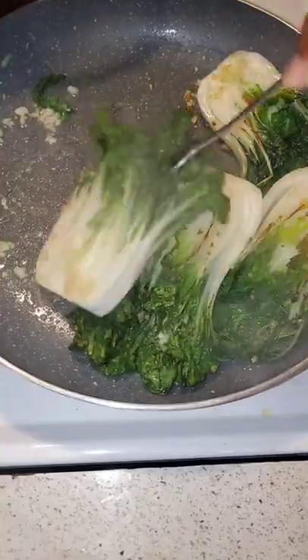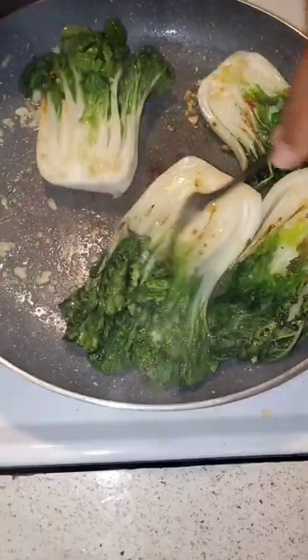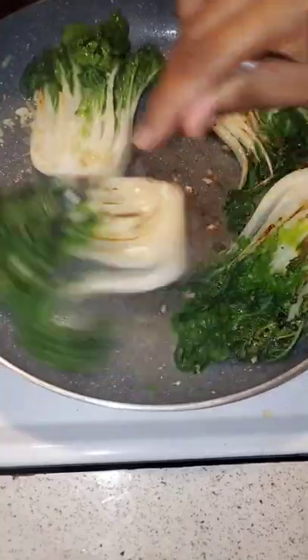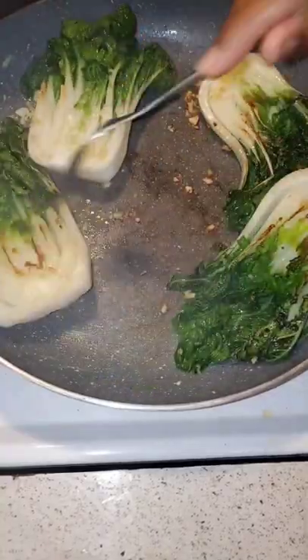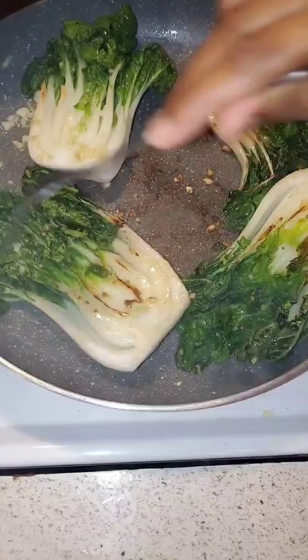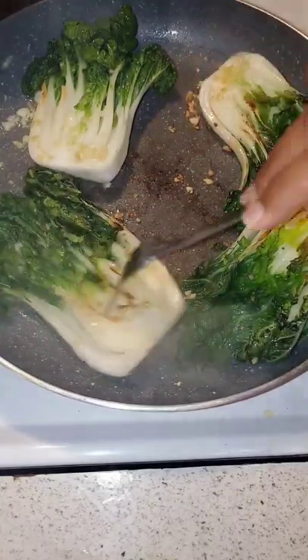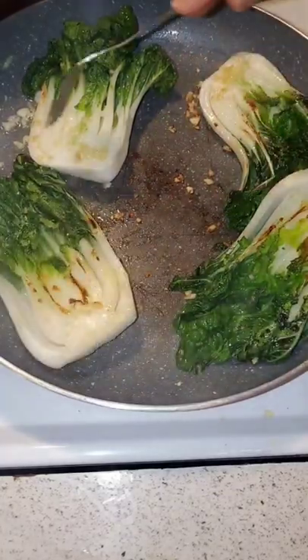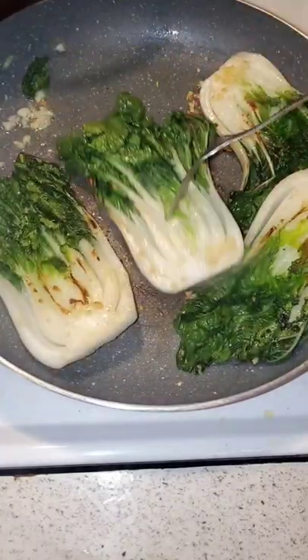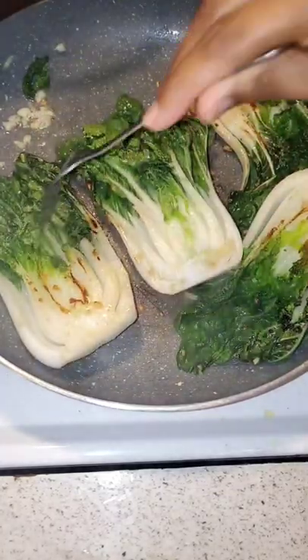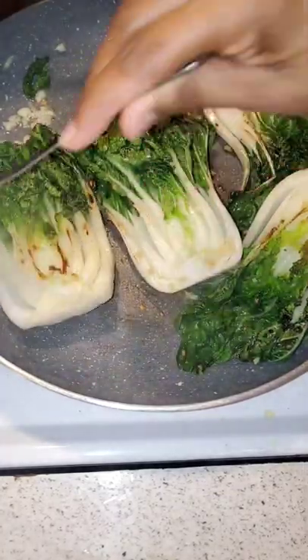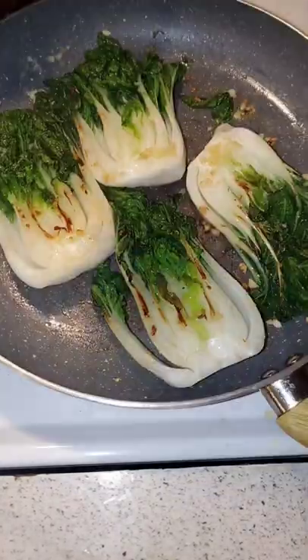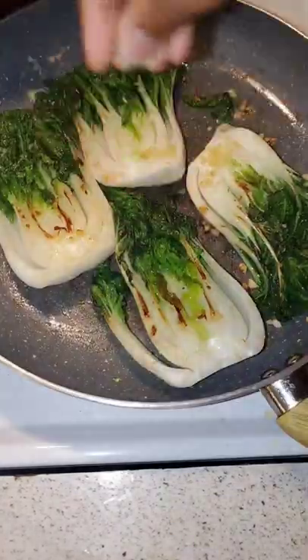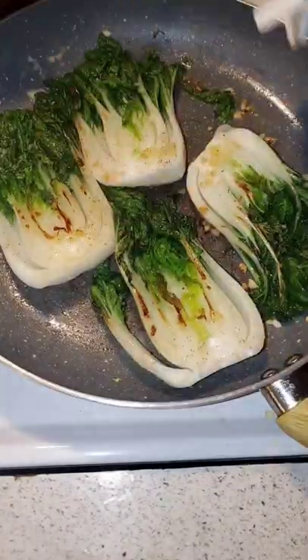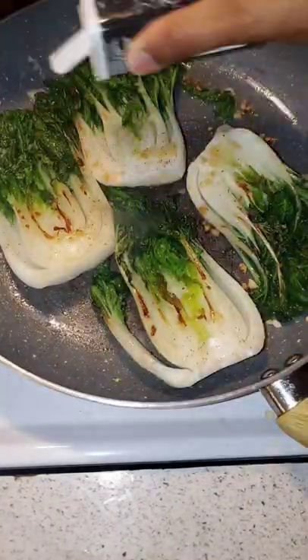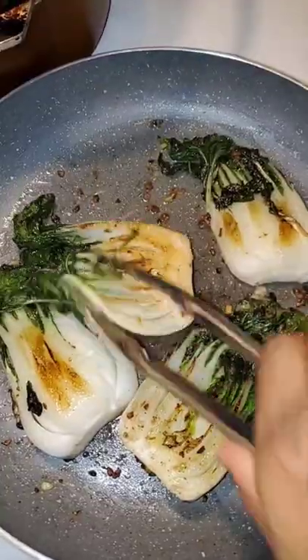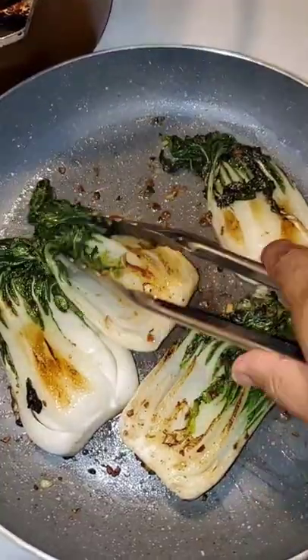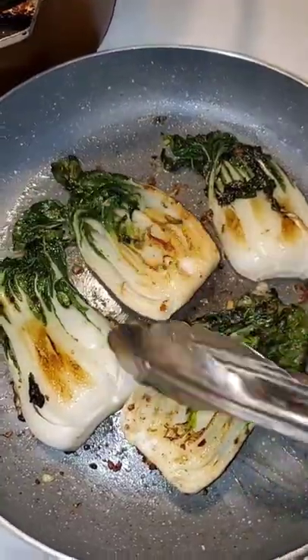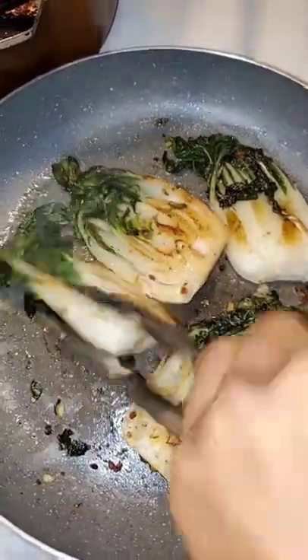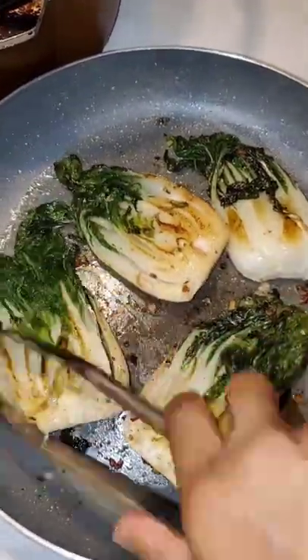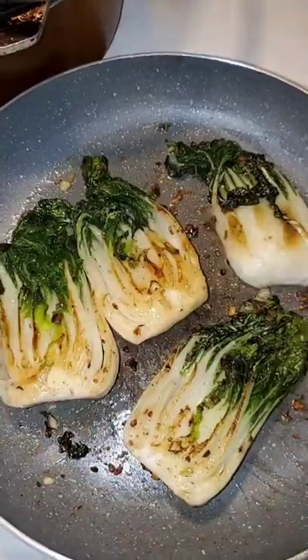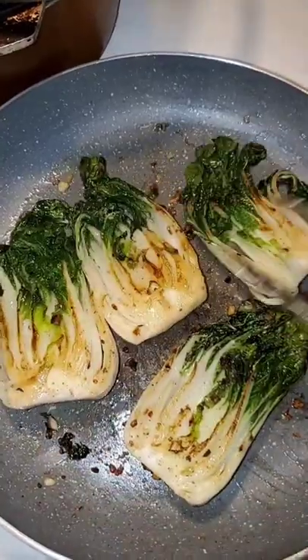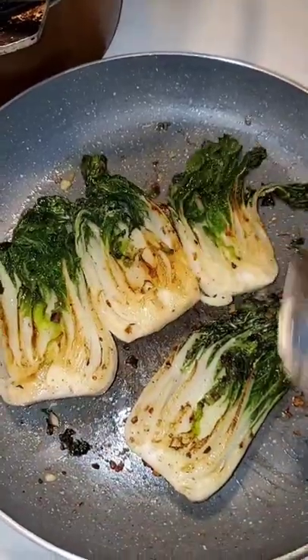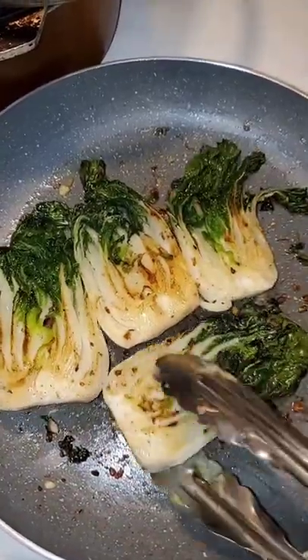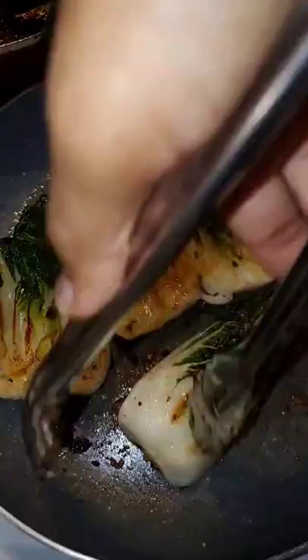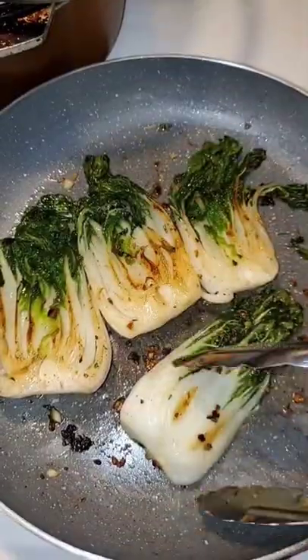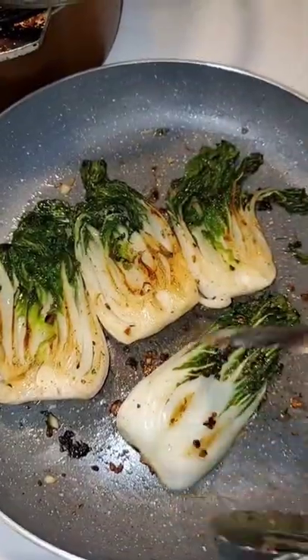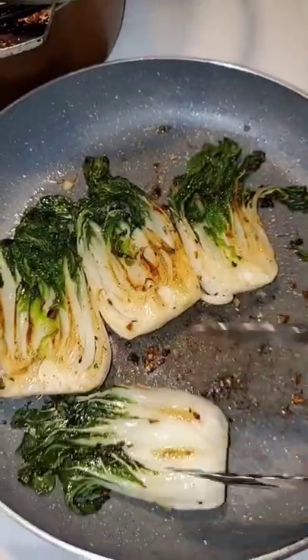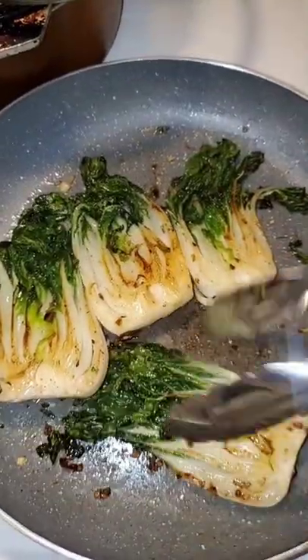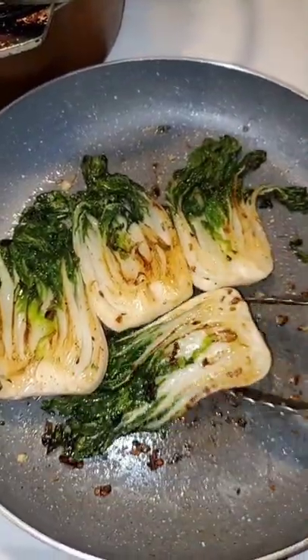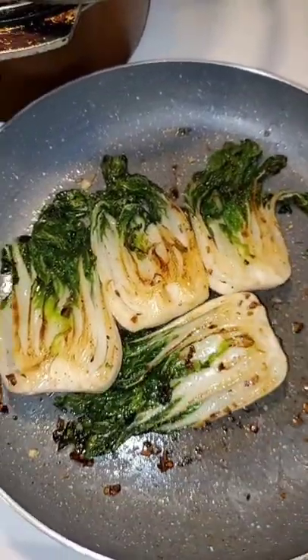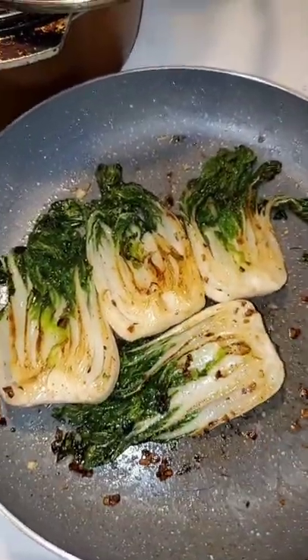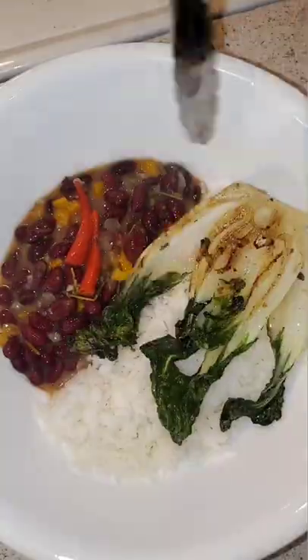Sear about three minutes each side — this adds color and flavor. Once color is achieved, reduce to low heat and continue cooking on both sides until tender. Add salt and black pepper to taste towards the end.